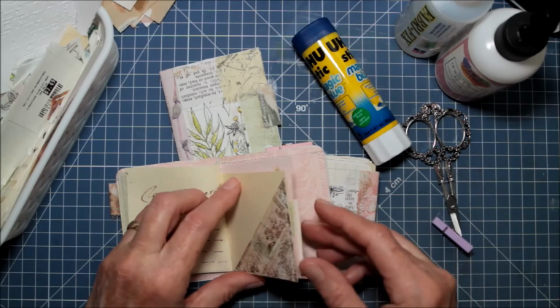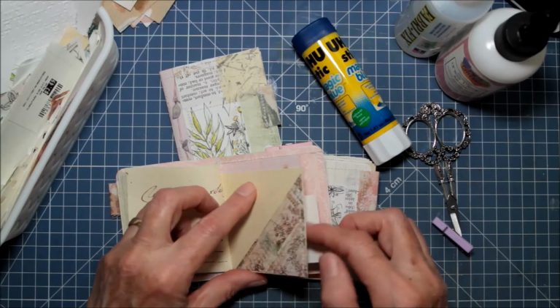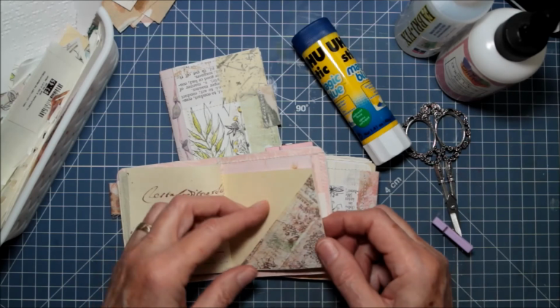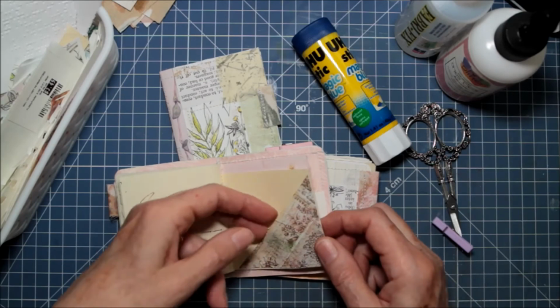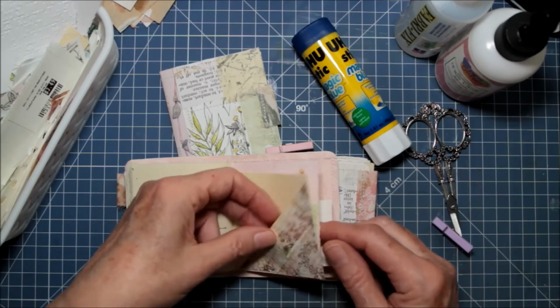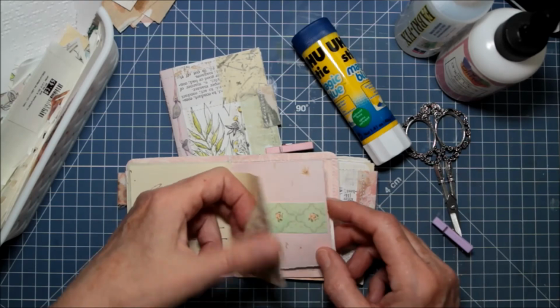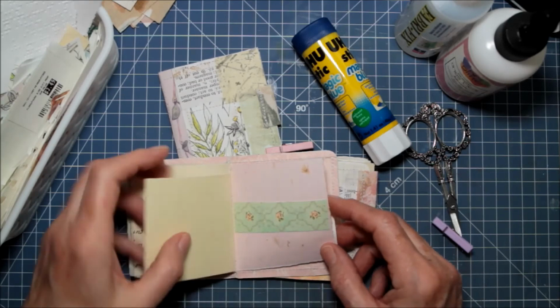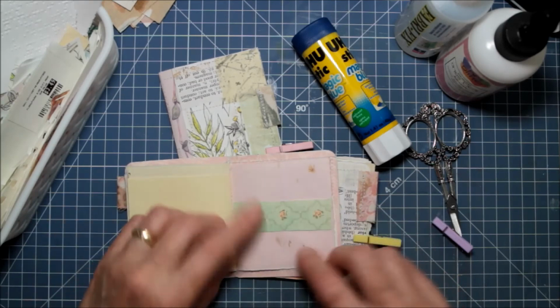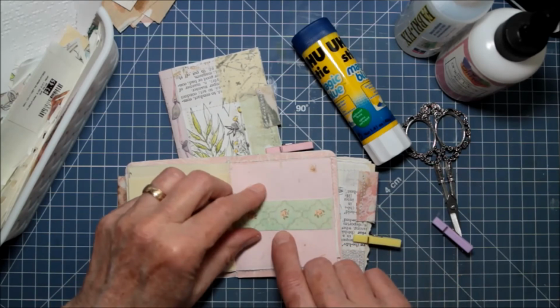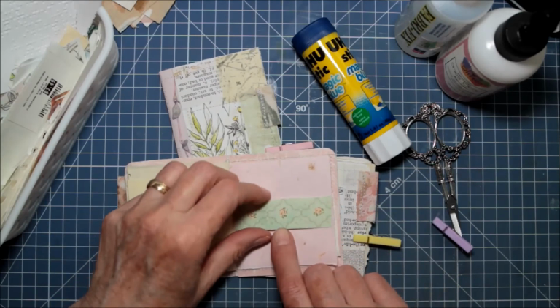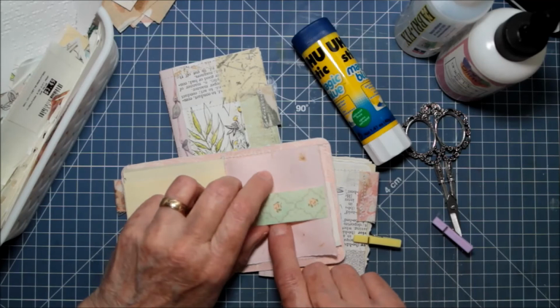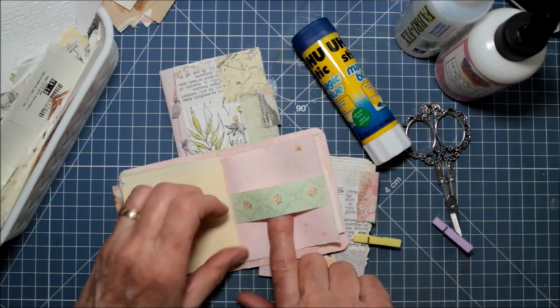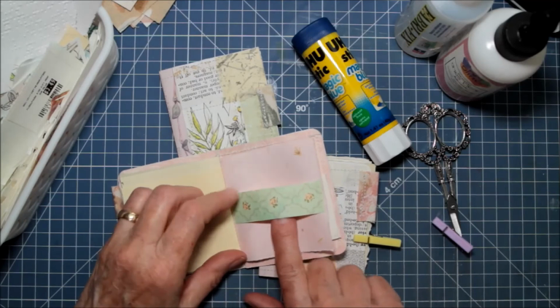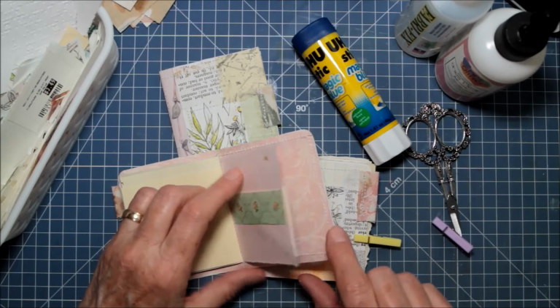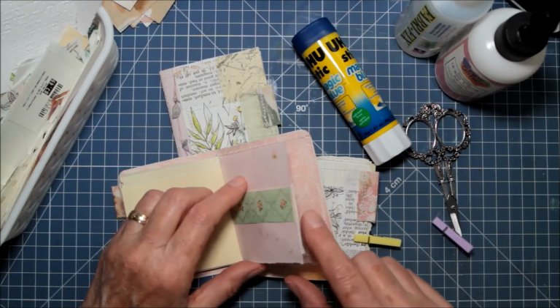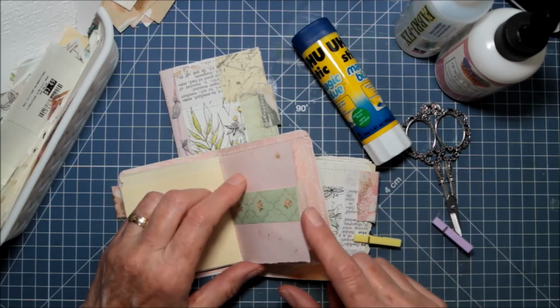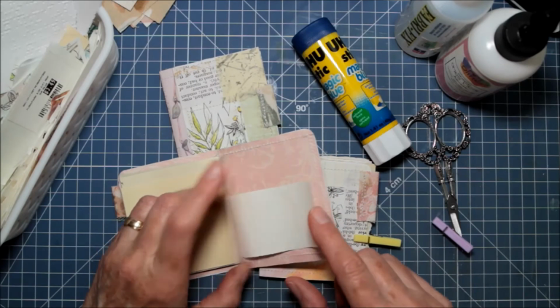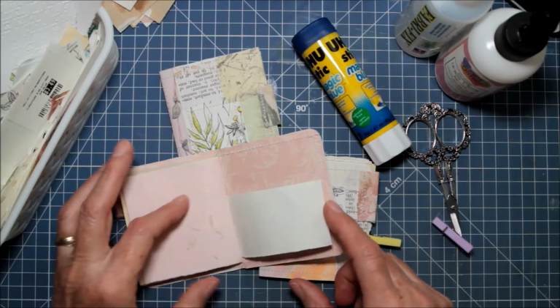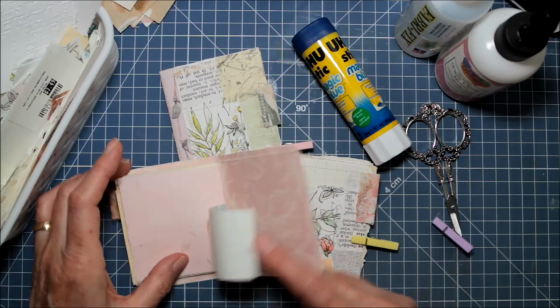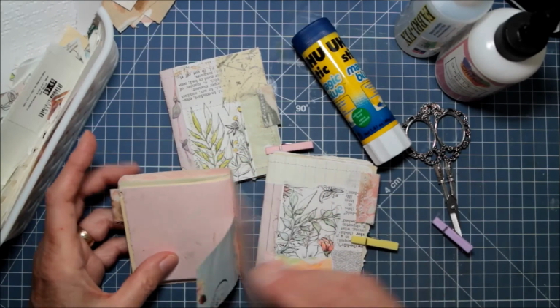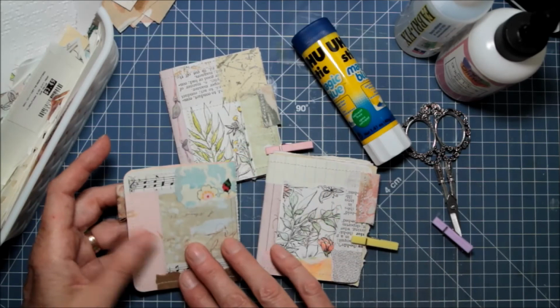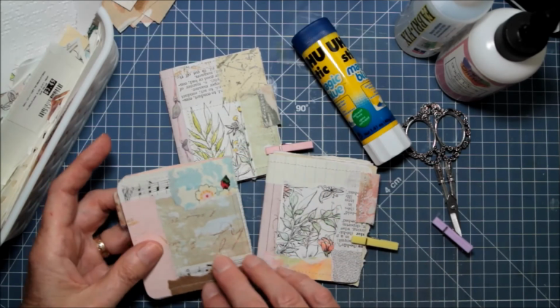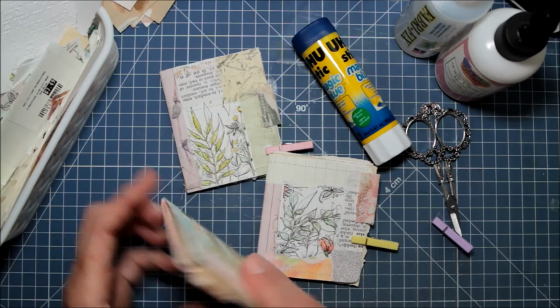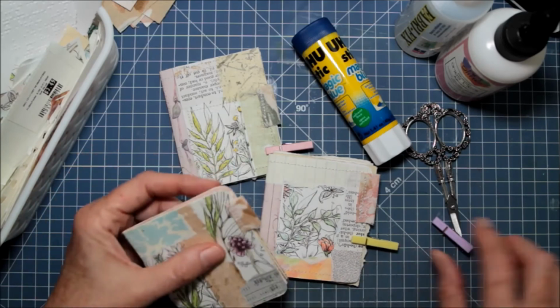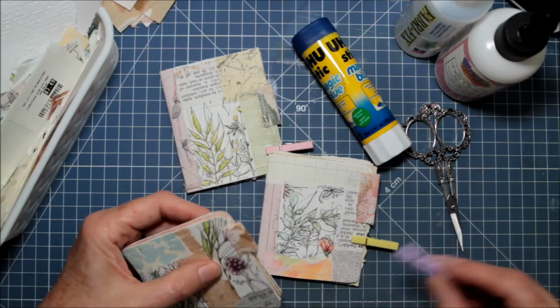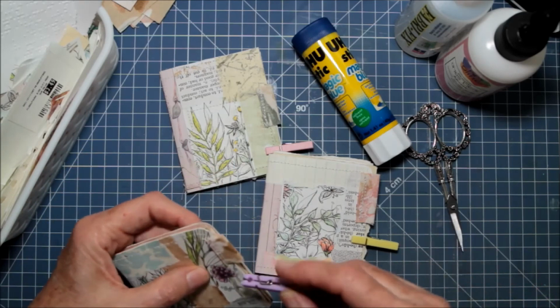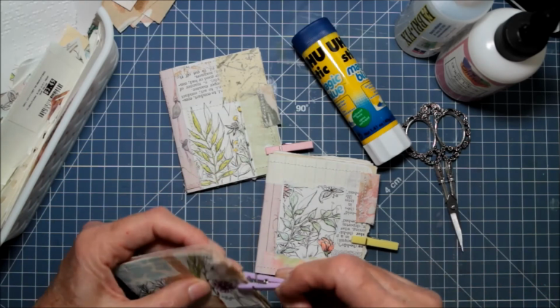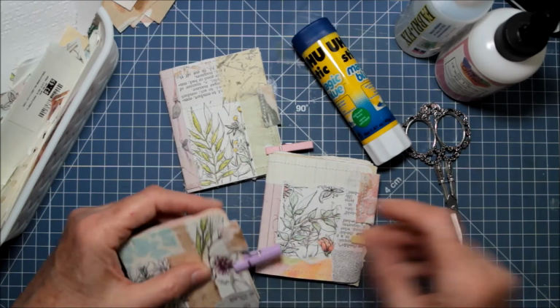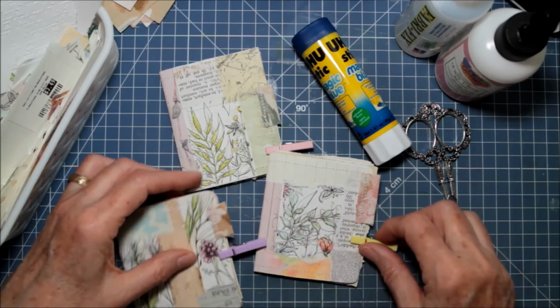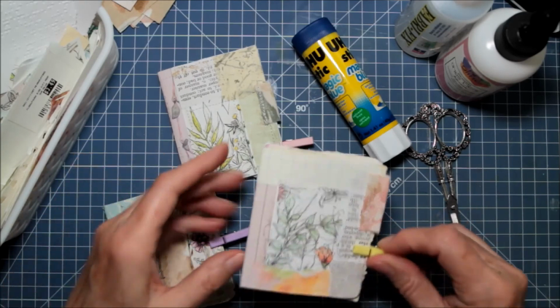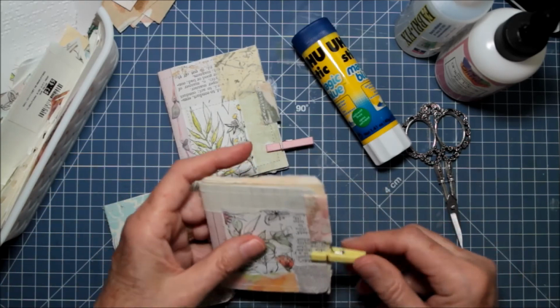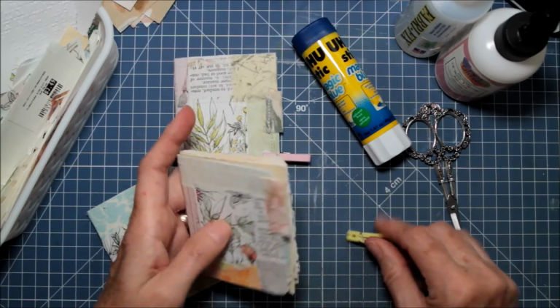Here's another little corner tuck pocket, and I made a little belly band that you could put something in. That's pretty much it — each one is a little different but basically the same.